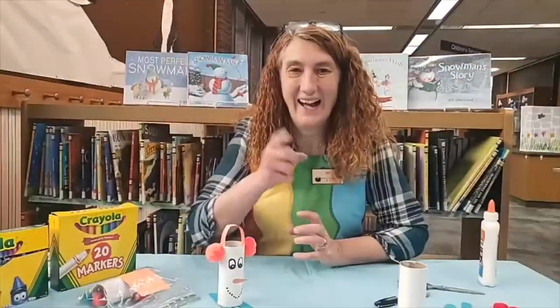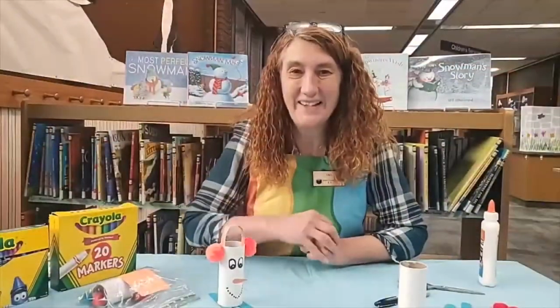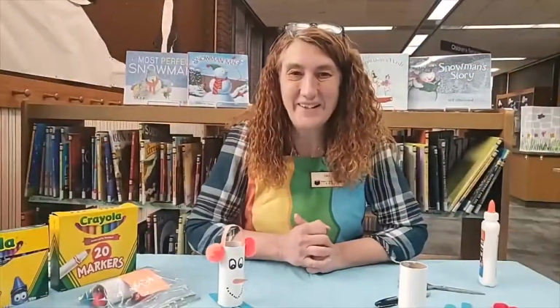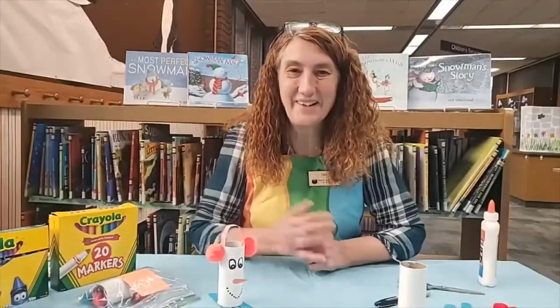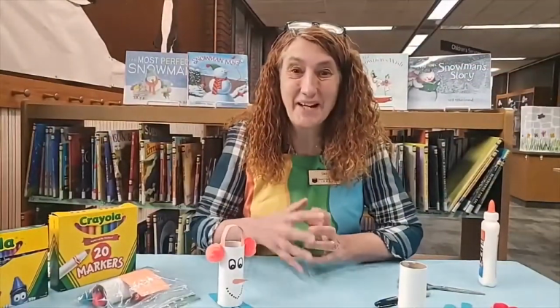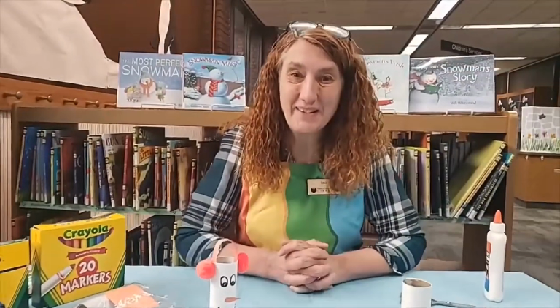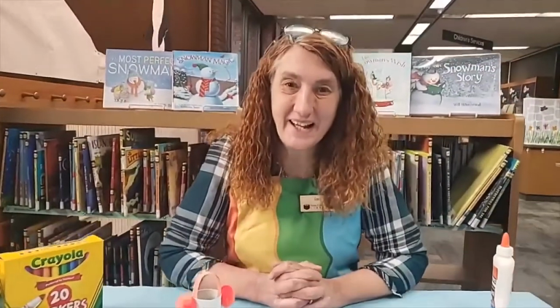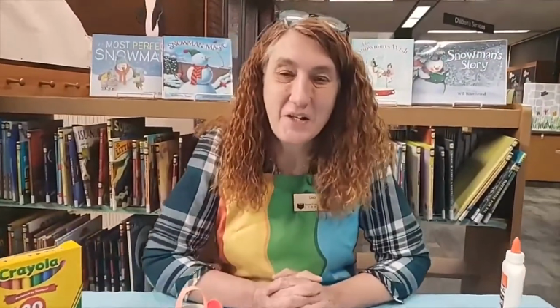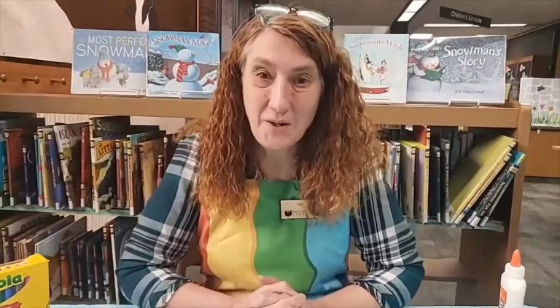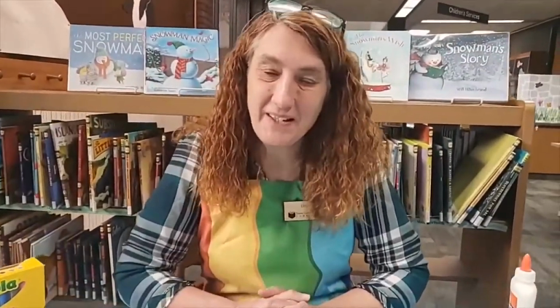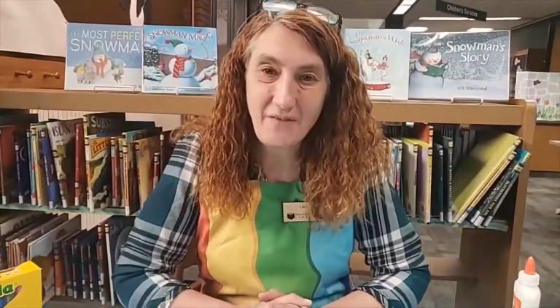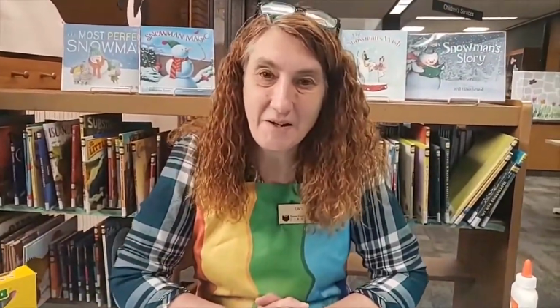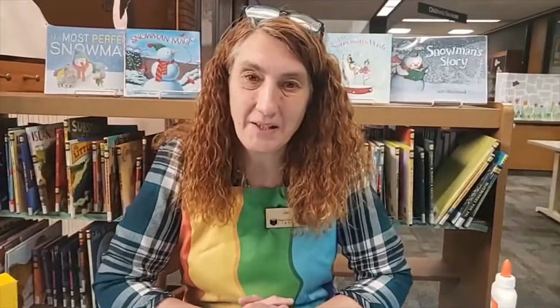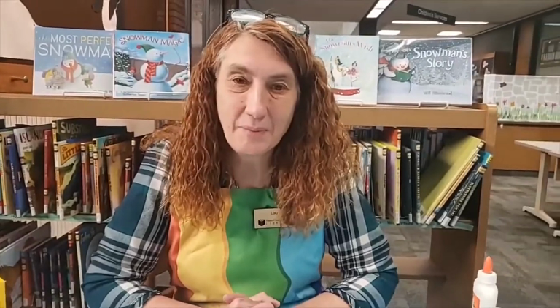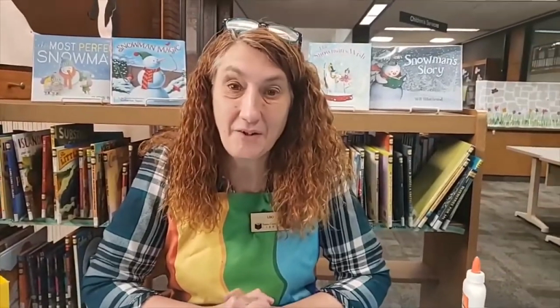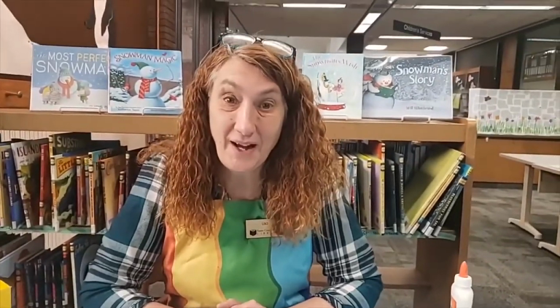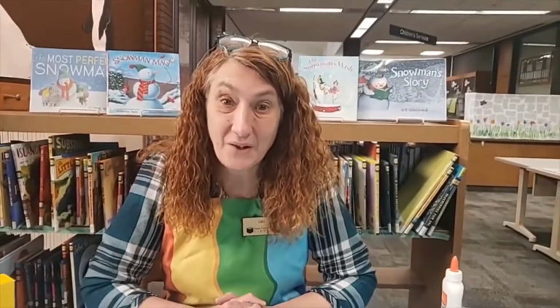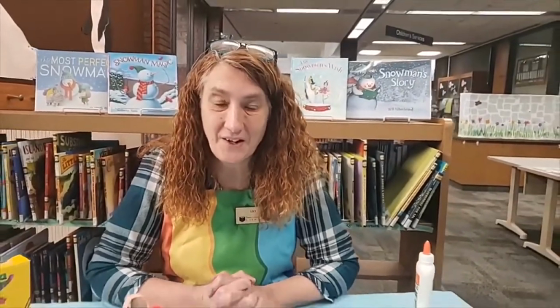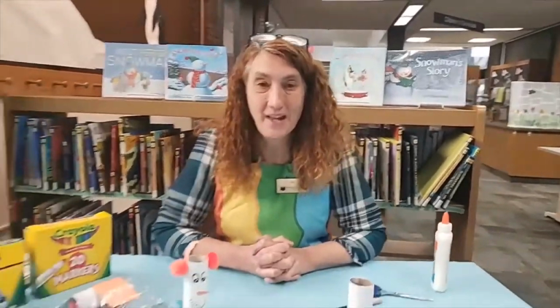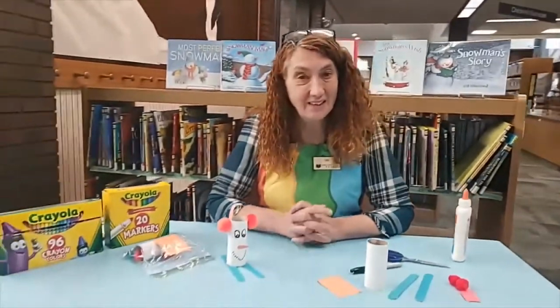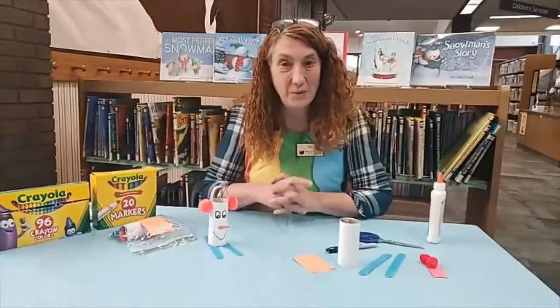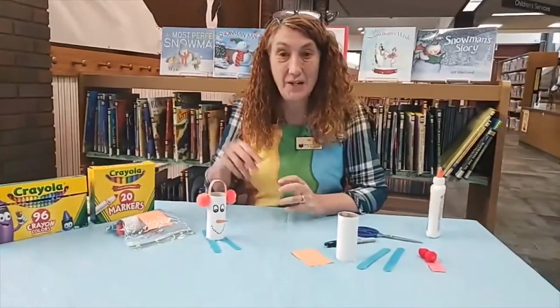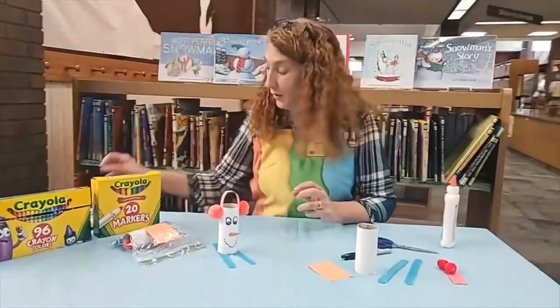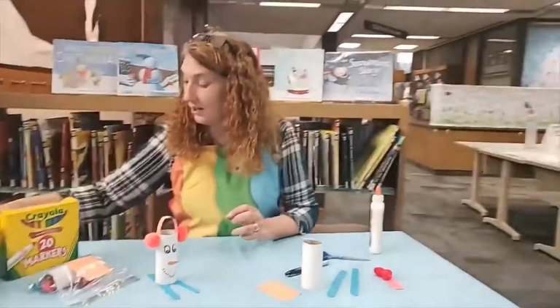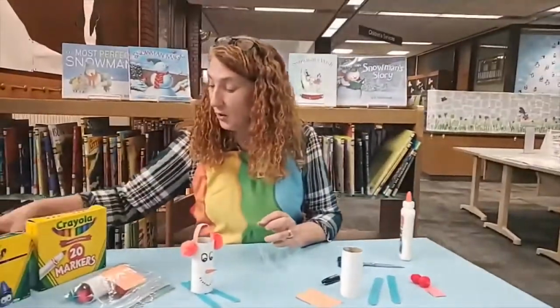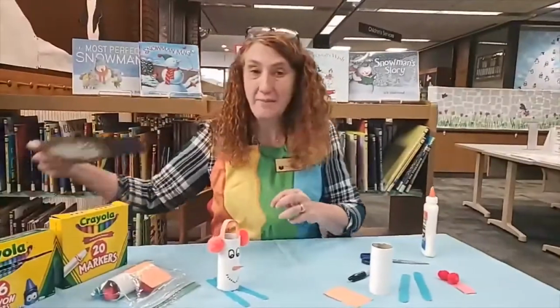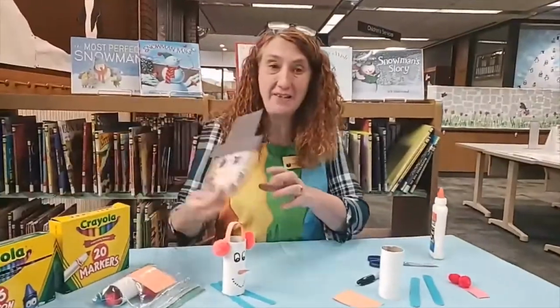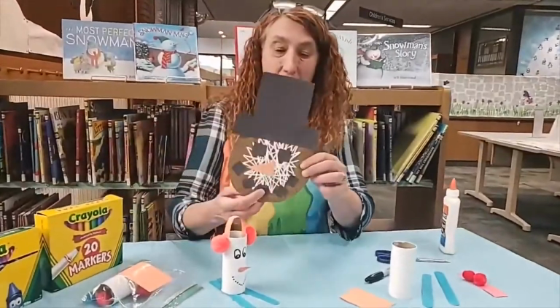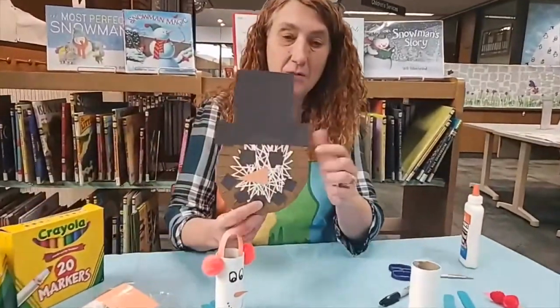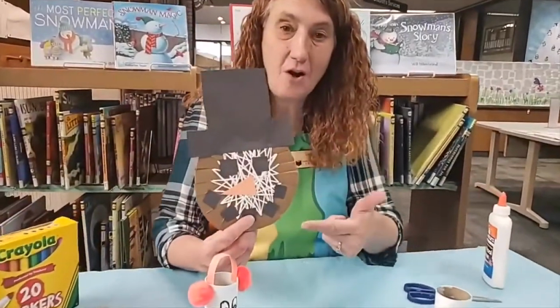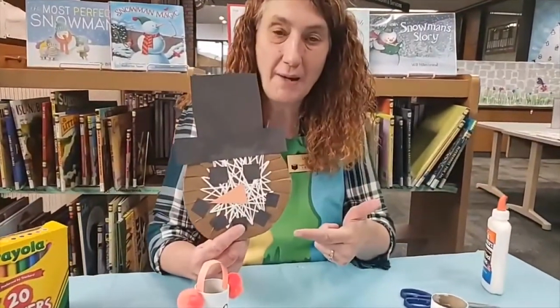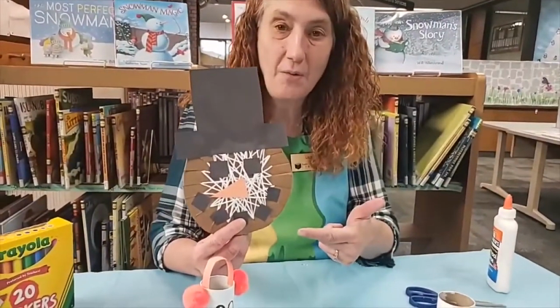Hi there boys and girls. My name is Miss Lisa. You have joined me today at the Fayette County Public Library for the Crafty Corner. Now last week when you were here, we made this beautiful yarn wrap snowman.